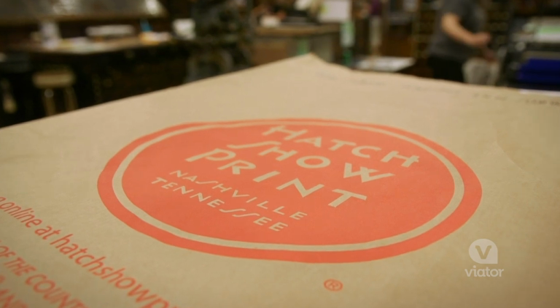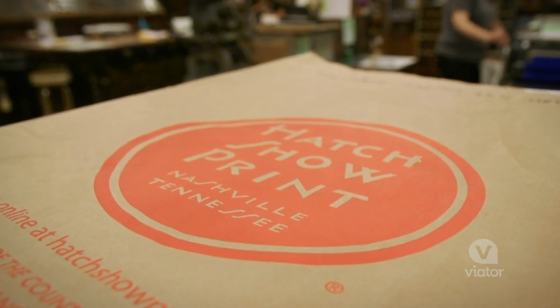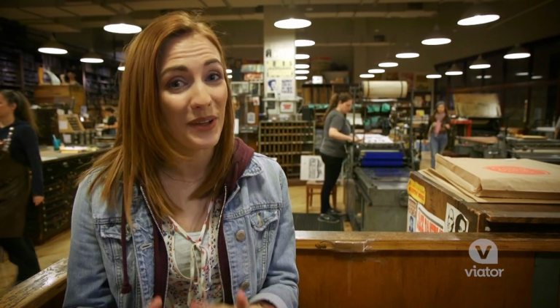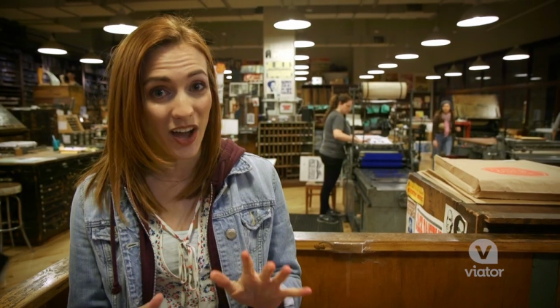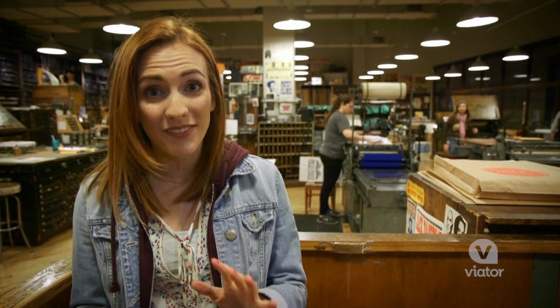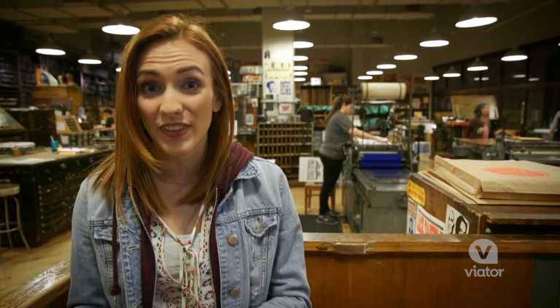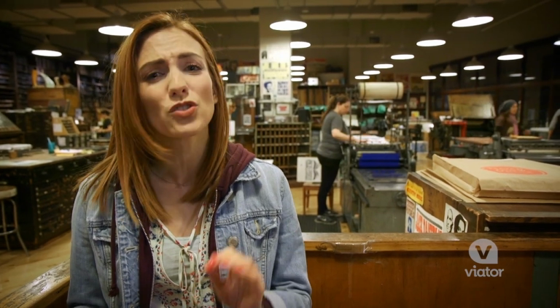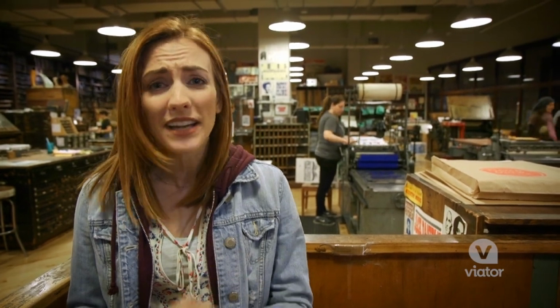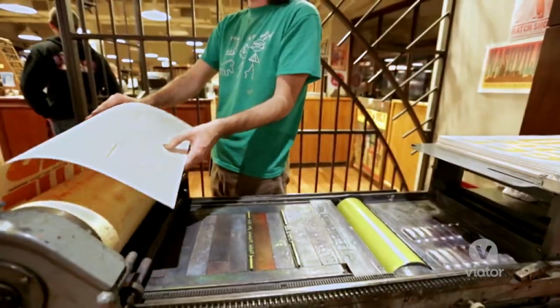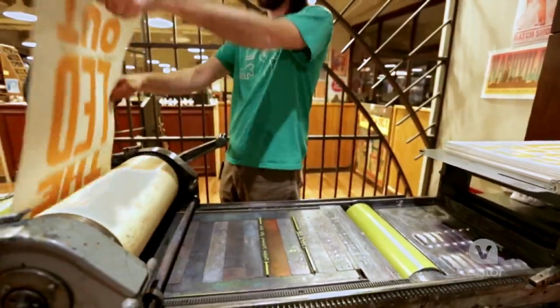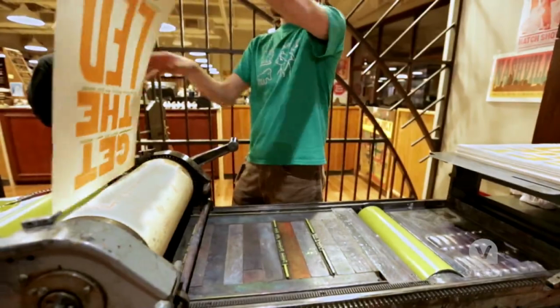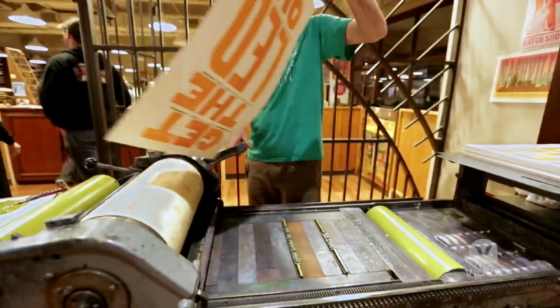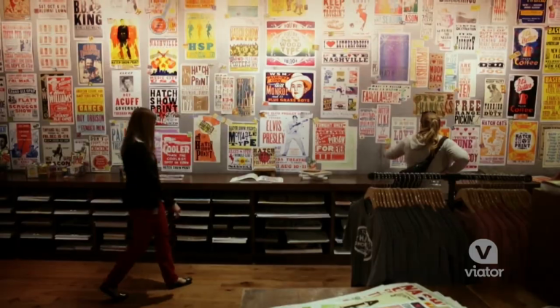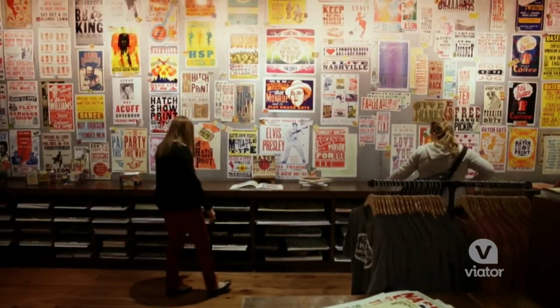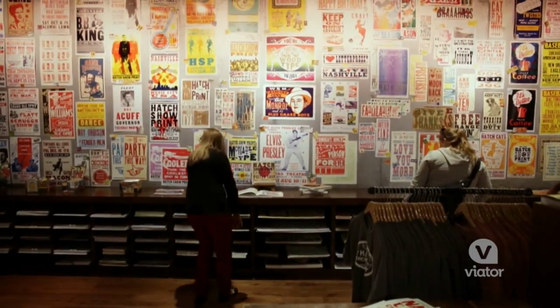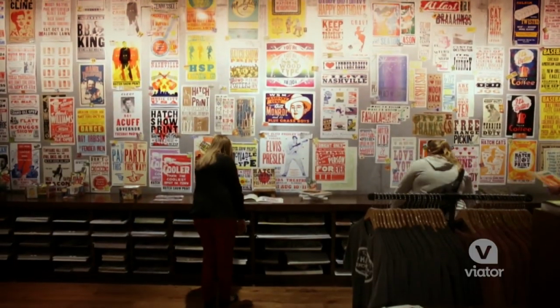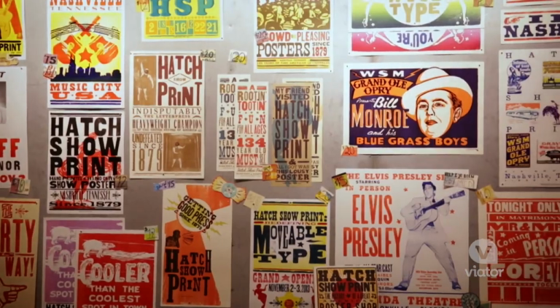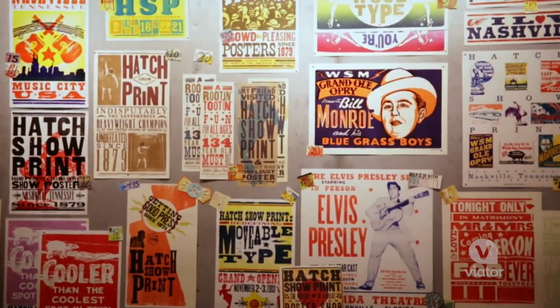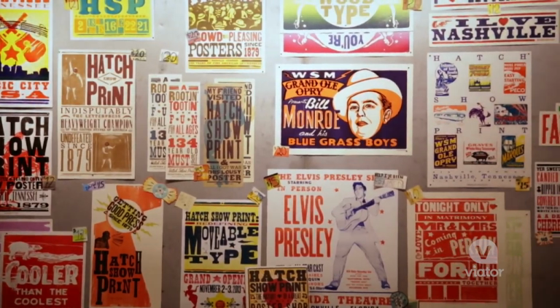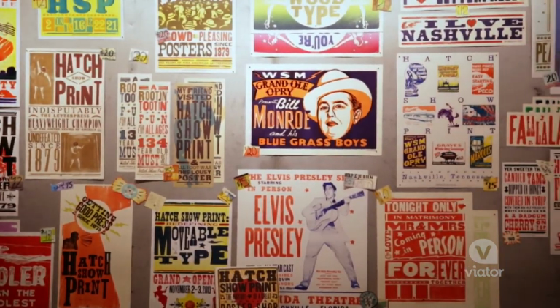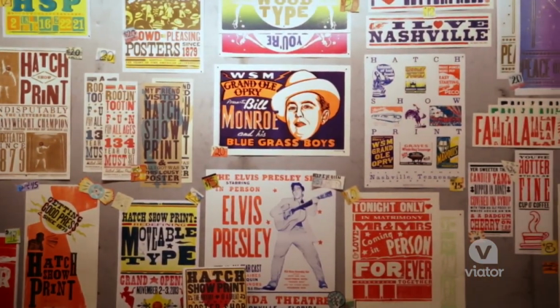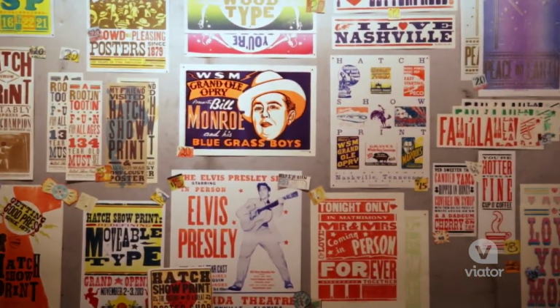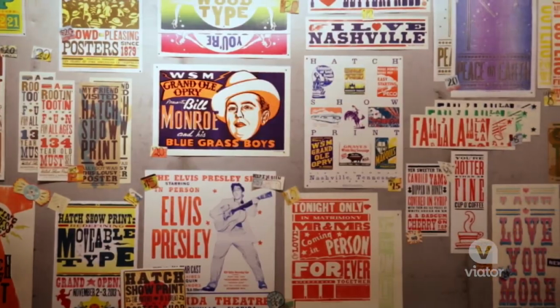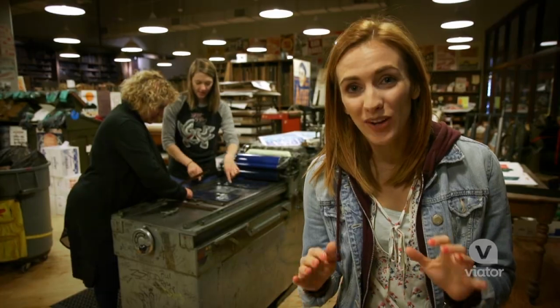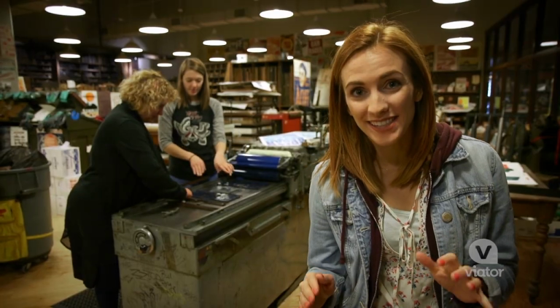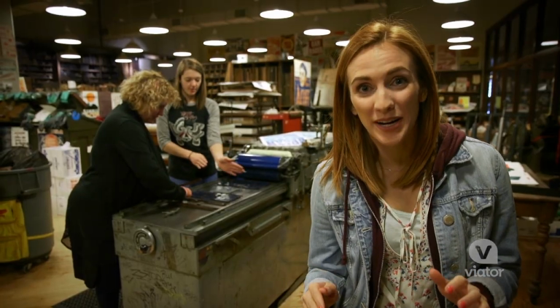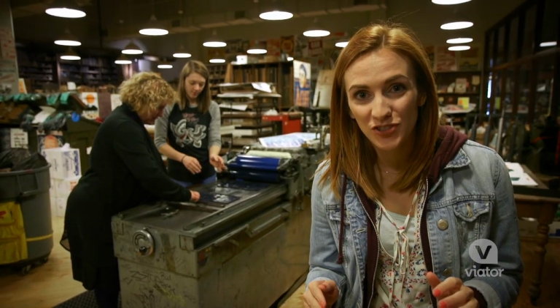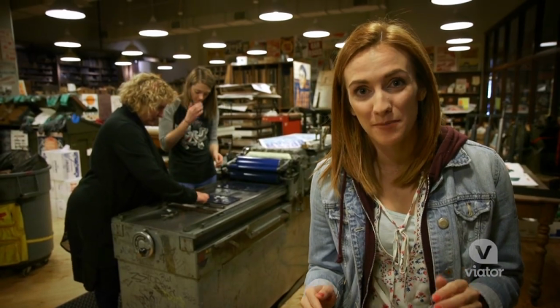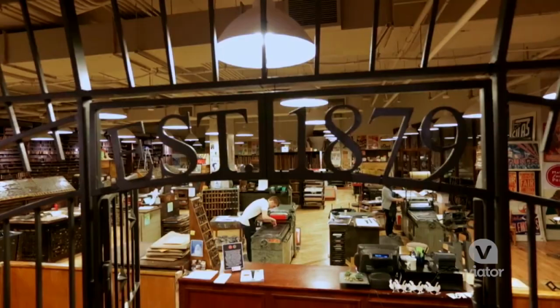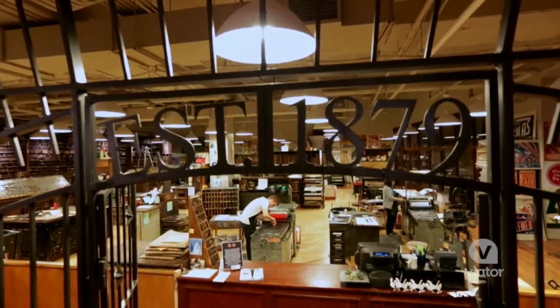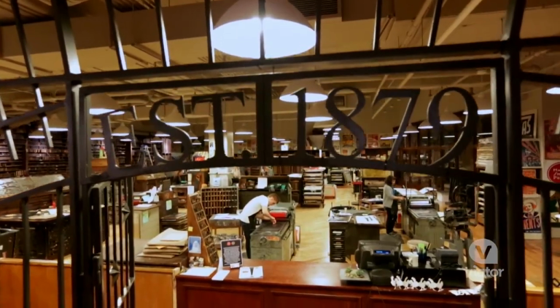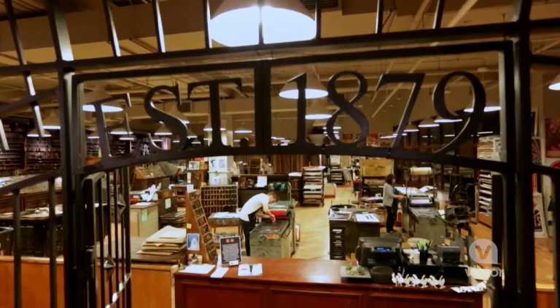Hatch Show Print, located in the heart of Nashville, has a truly colorful history of producing posters for many music greats. This is one of the oldest letterpress print shops in America, opened in 1879.